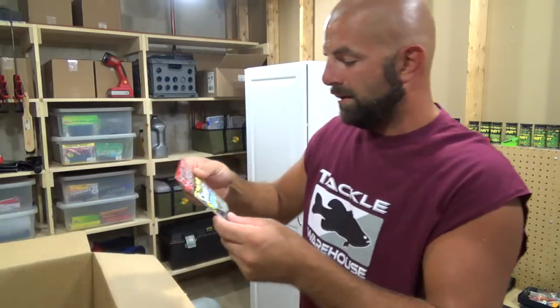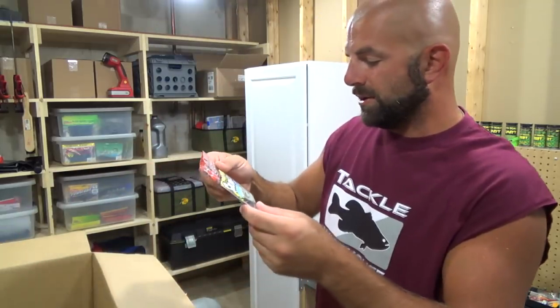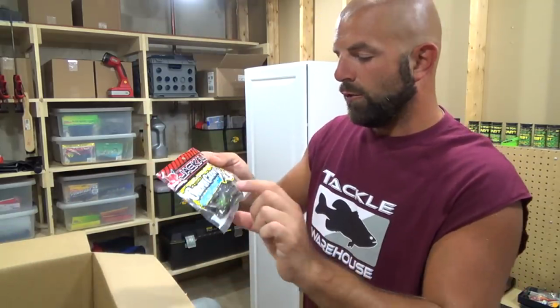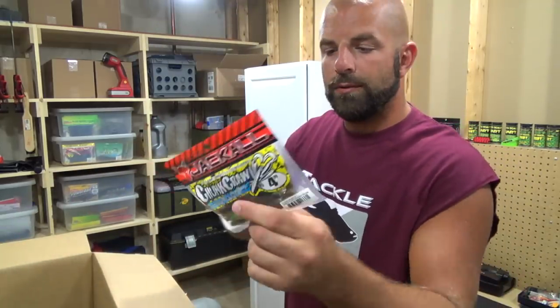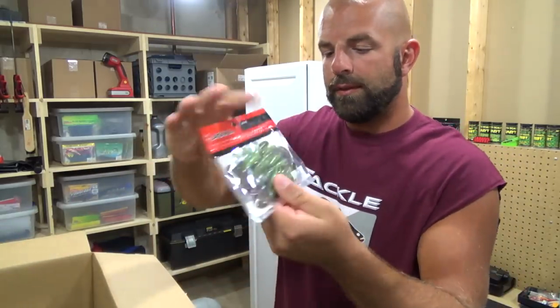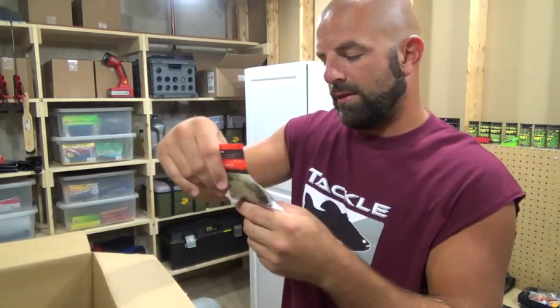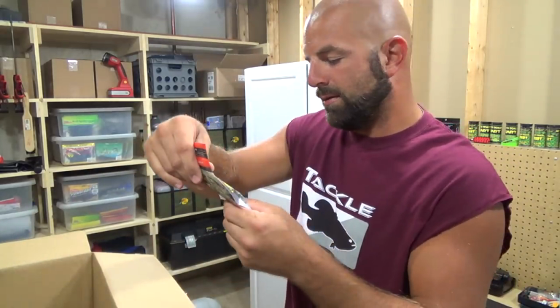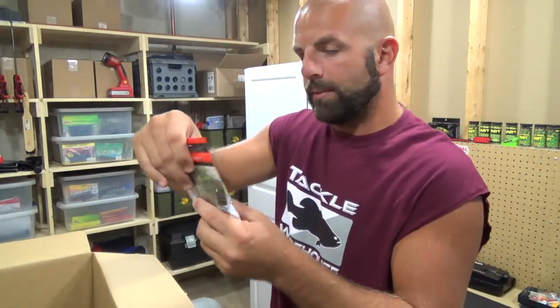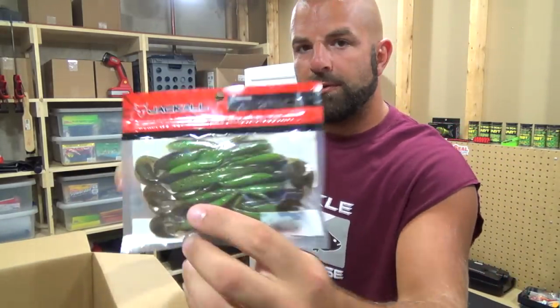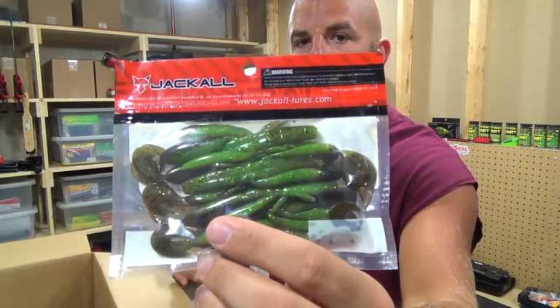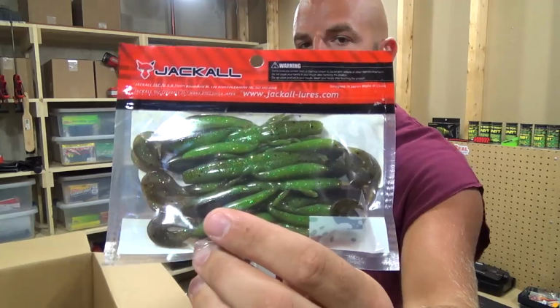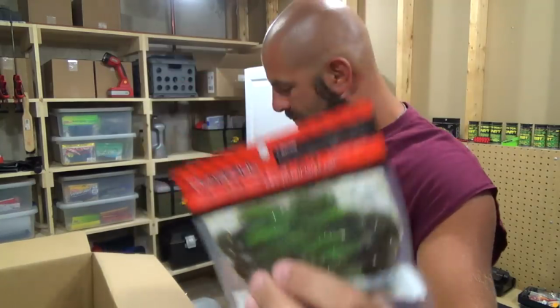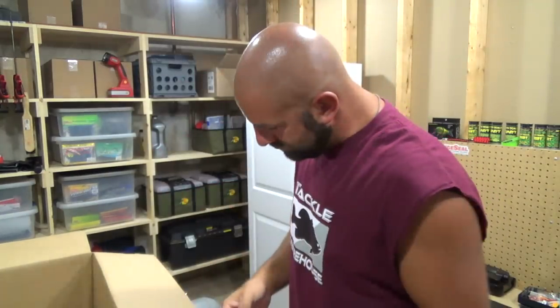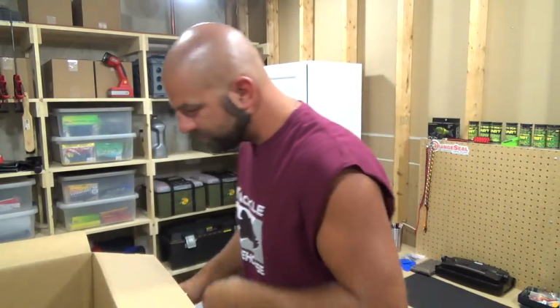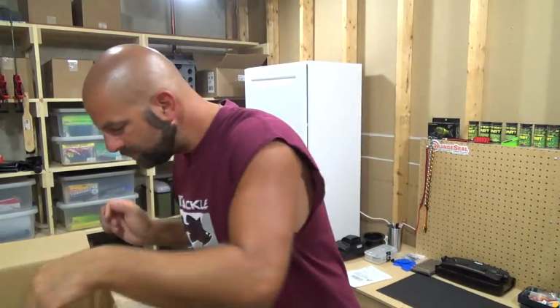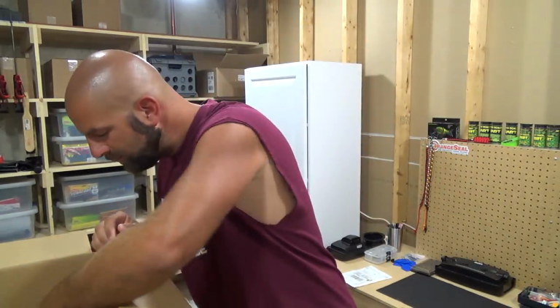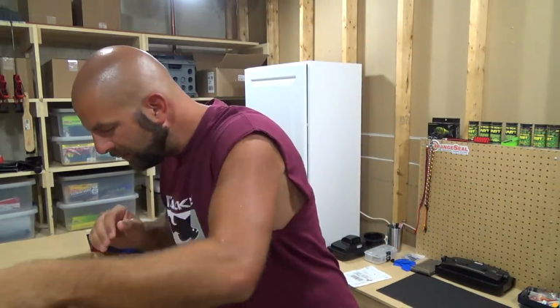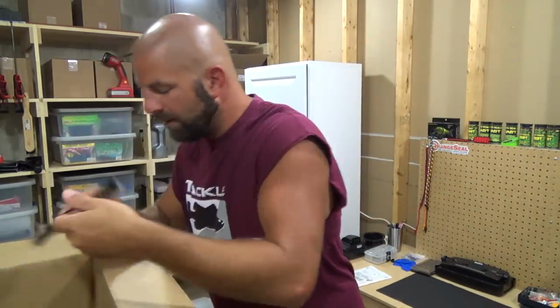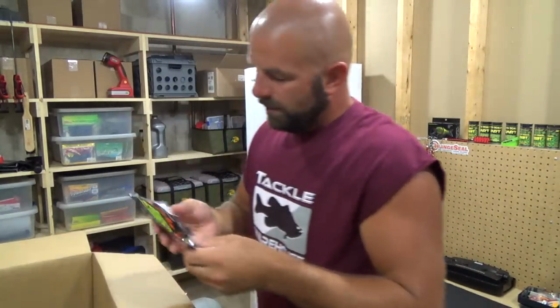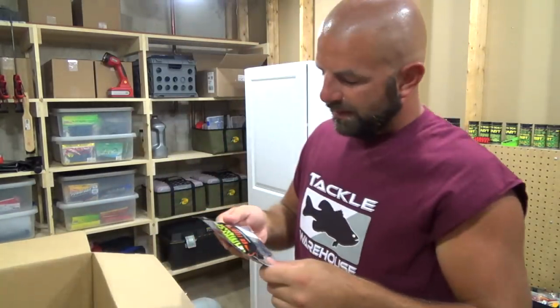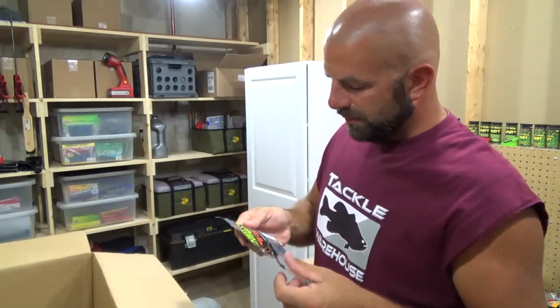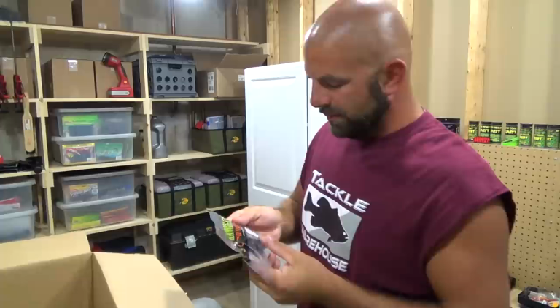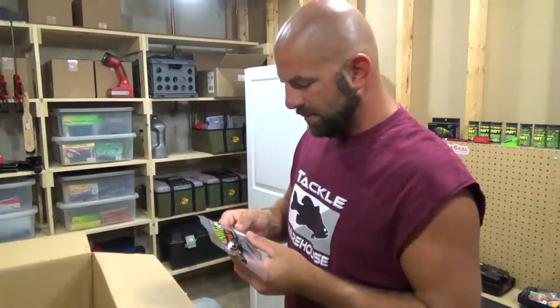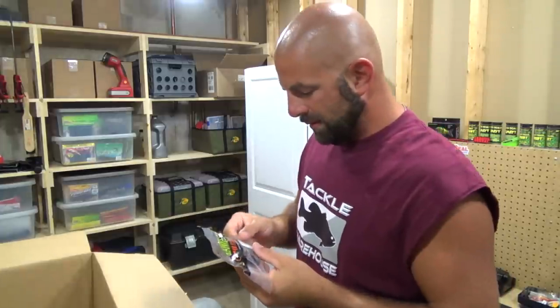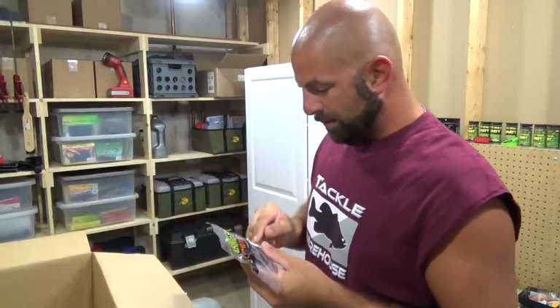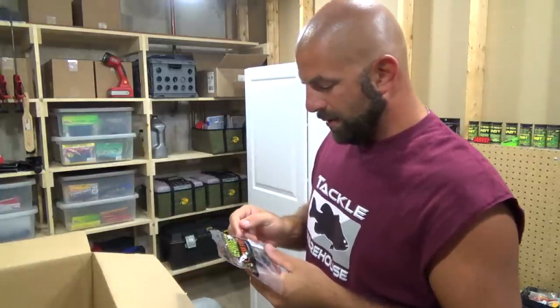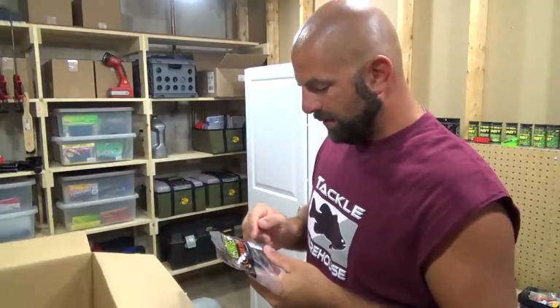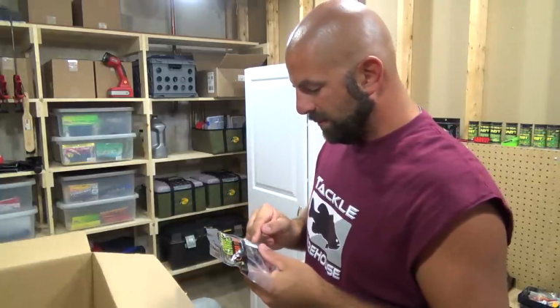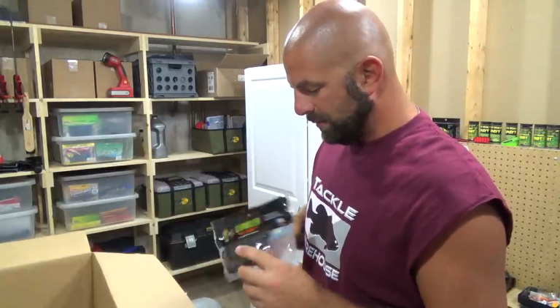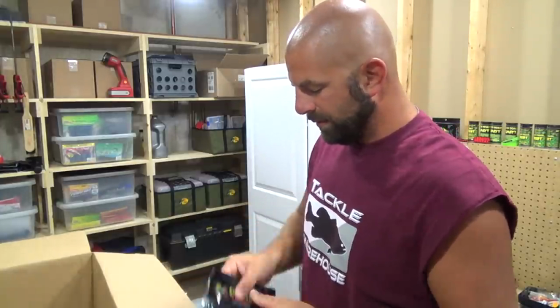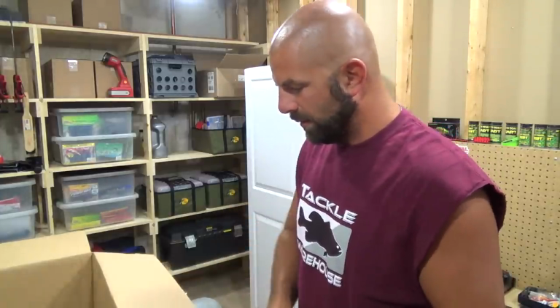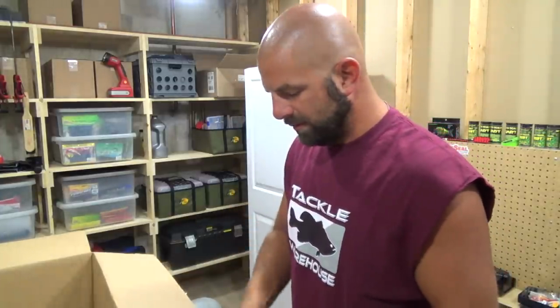Another Chunk Craw 4.0 — that is the green pumpkin chartreuse. We got the Gambler Burner Craw, this one is black blue glitter.